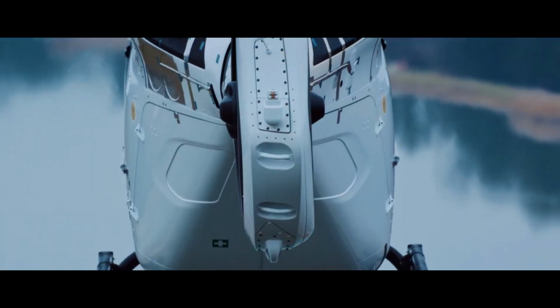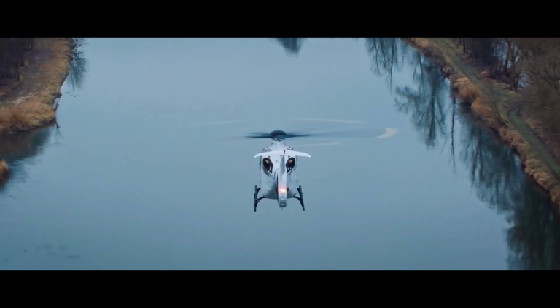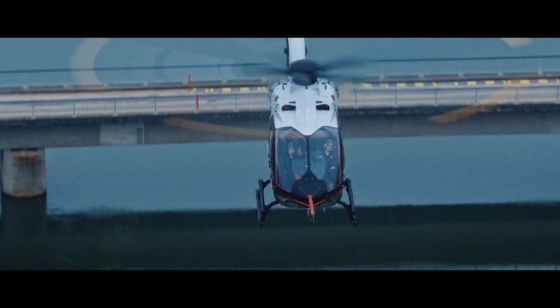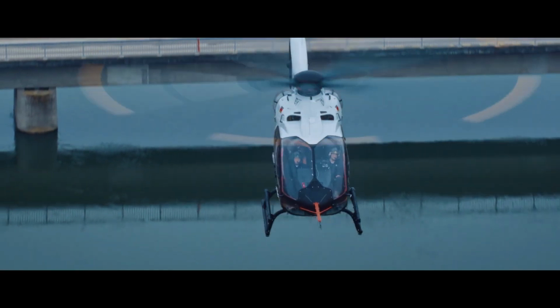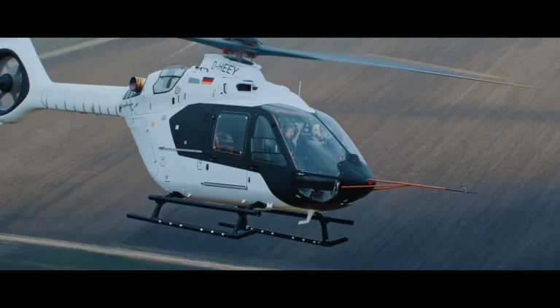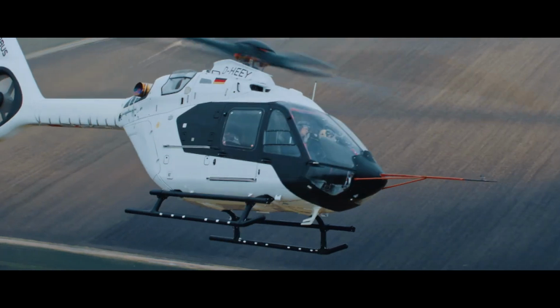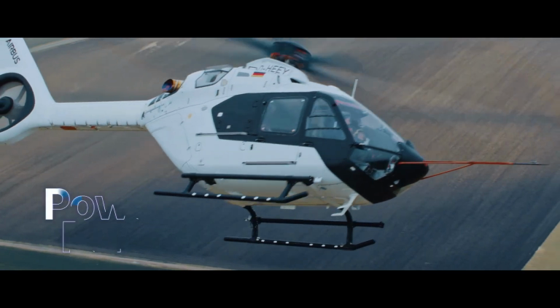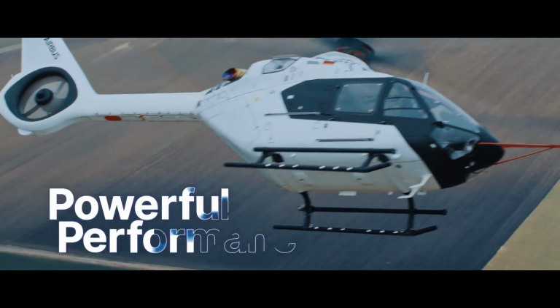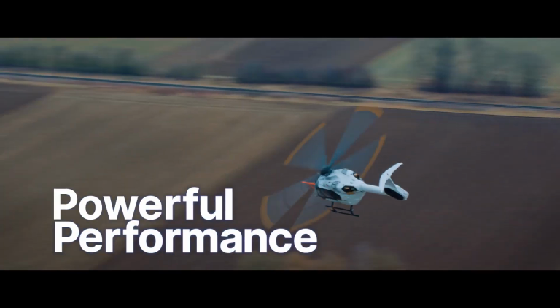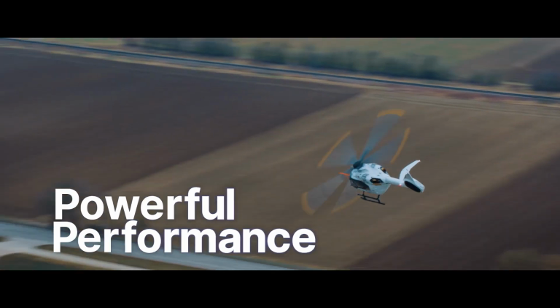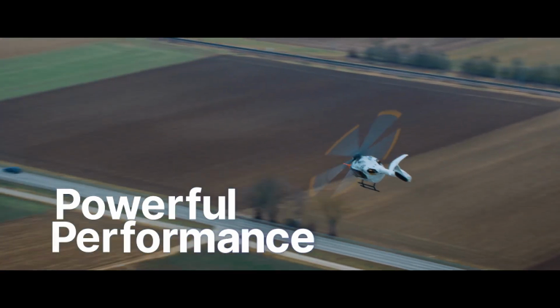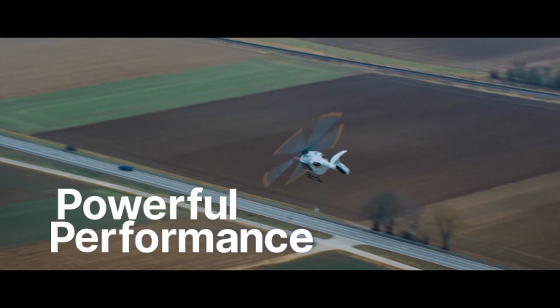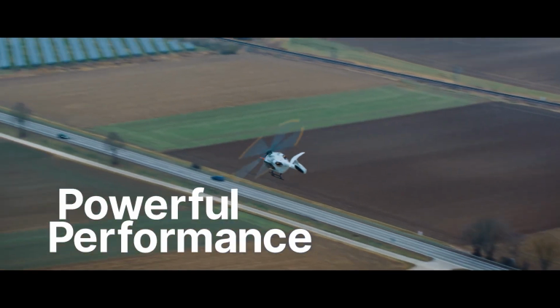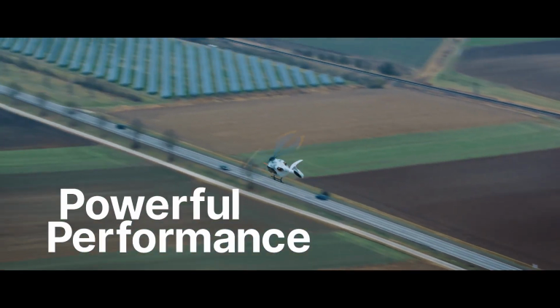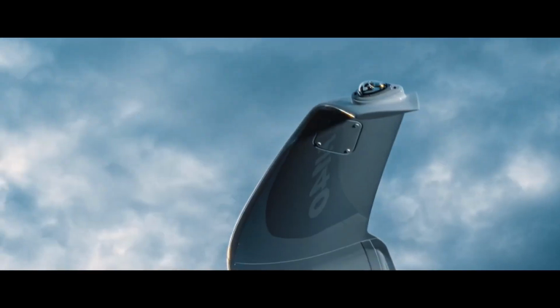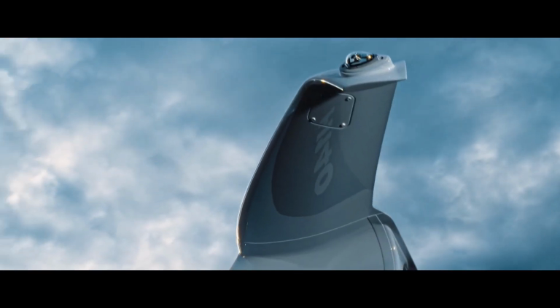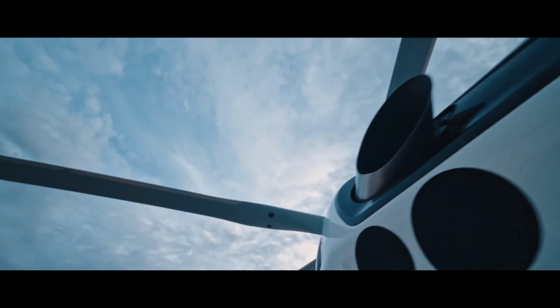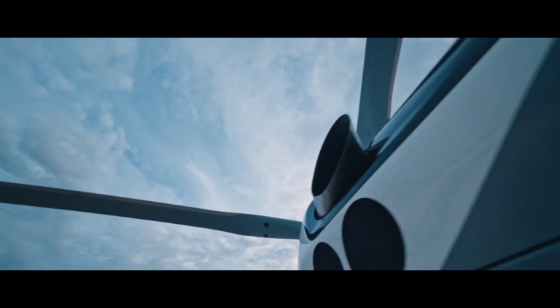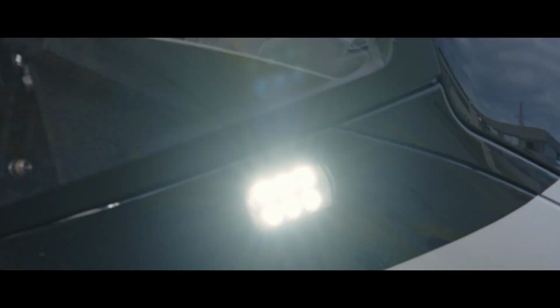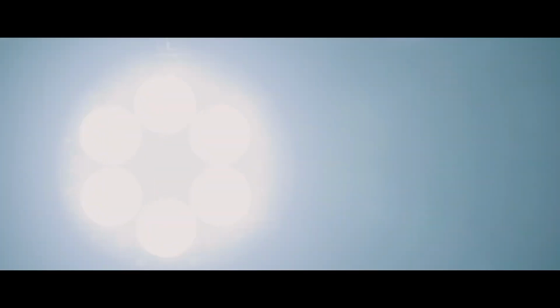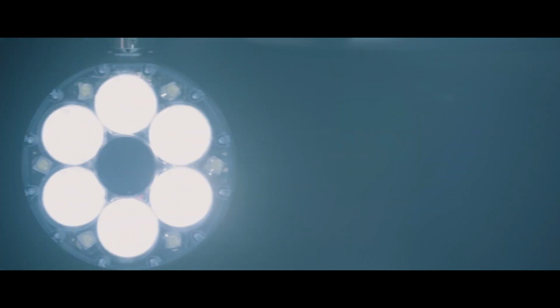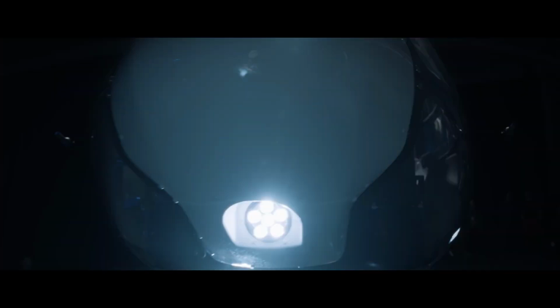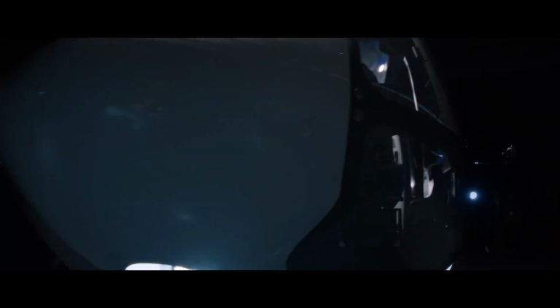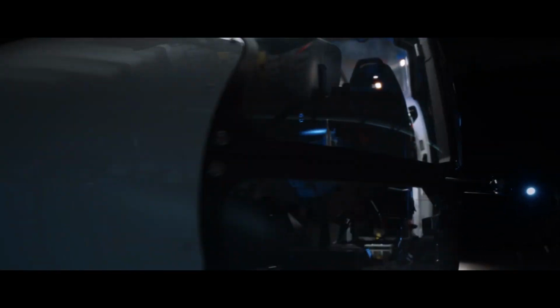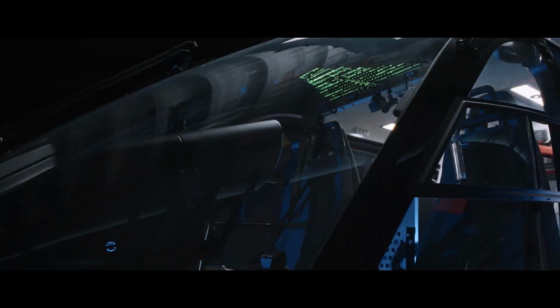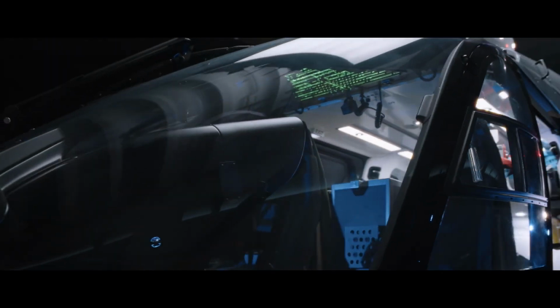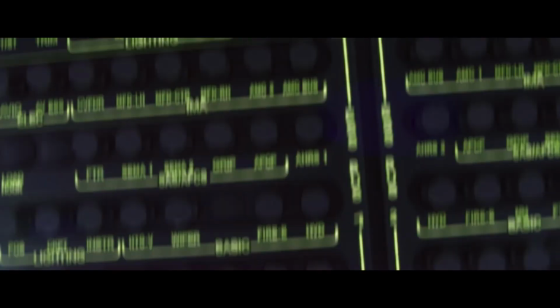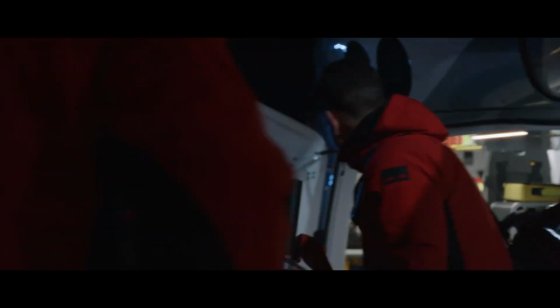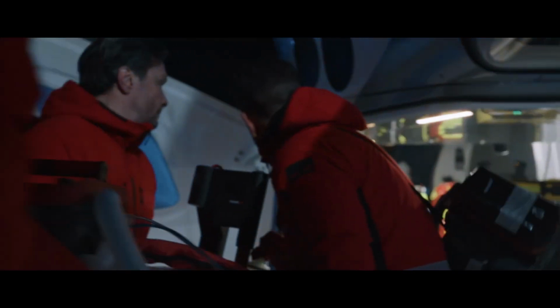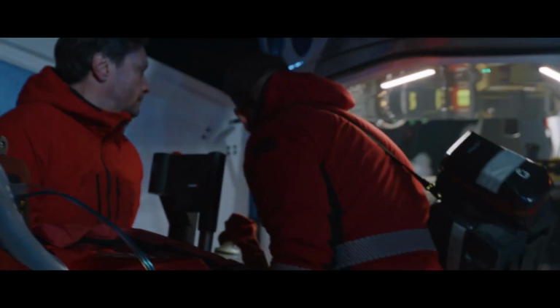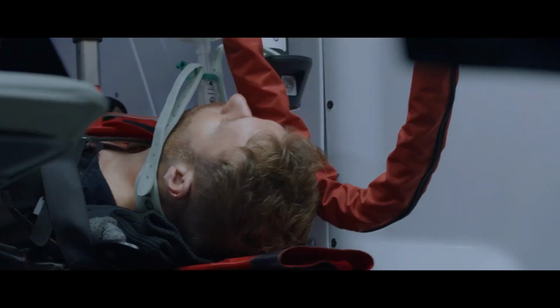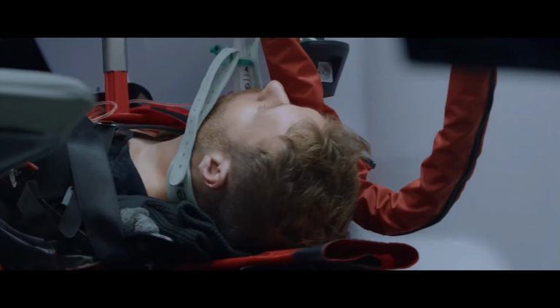Hey everyone, welcome back to the channel. Today we're diving into the Airbus H140, a helicopter built for high-performance and multi-role capability. If you're into aviation, make sure to like and subscribe.